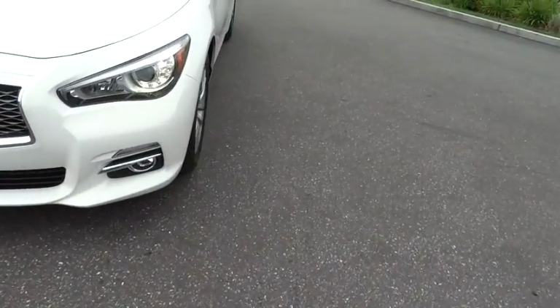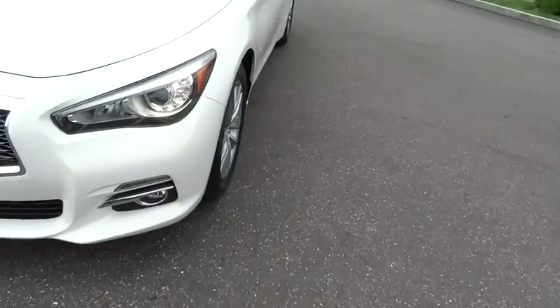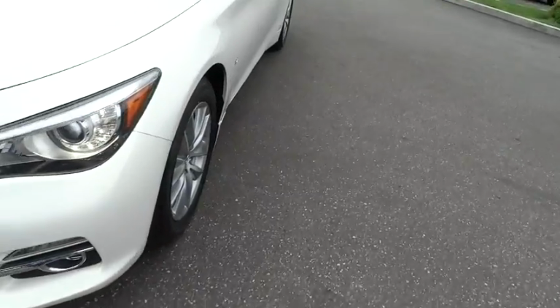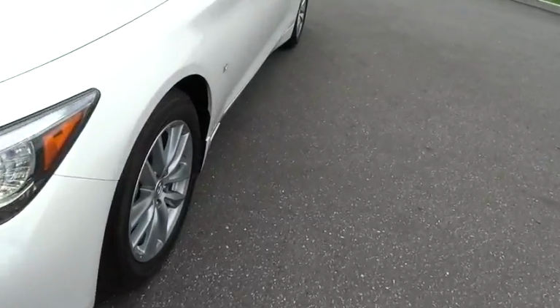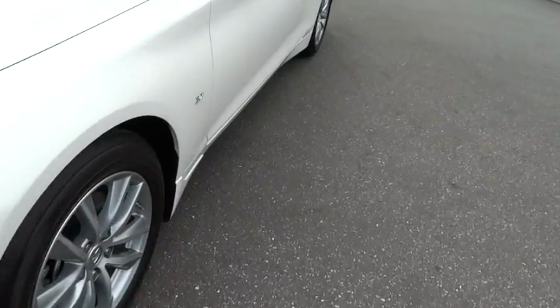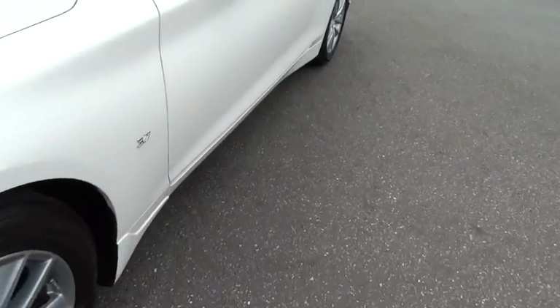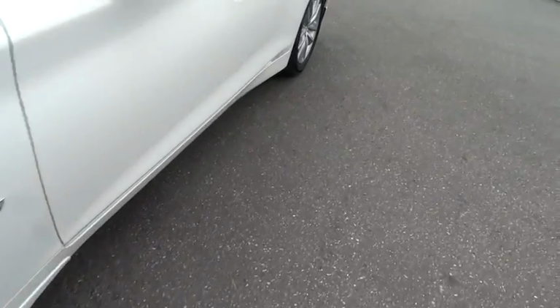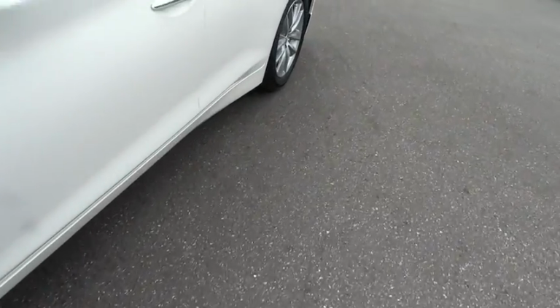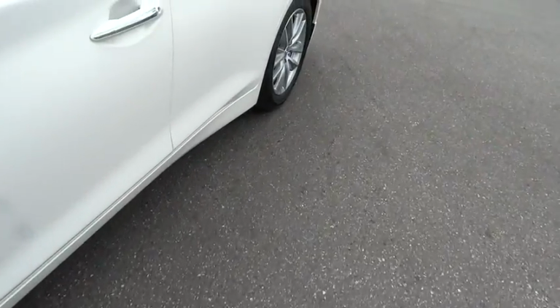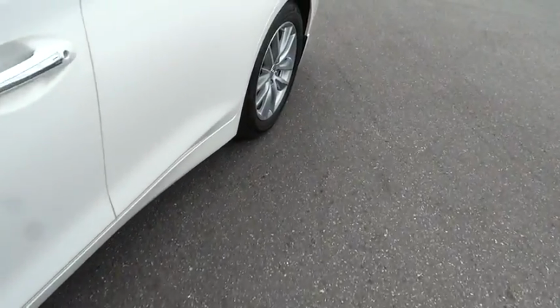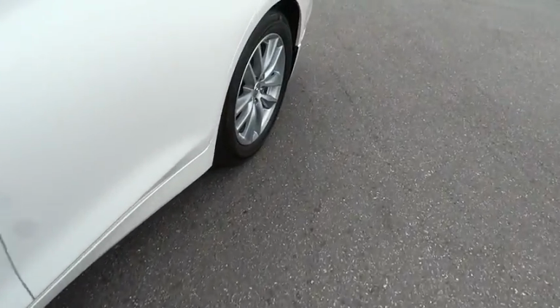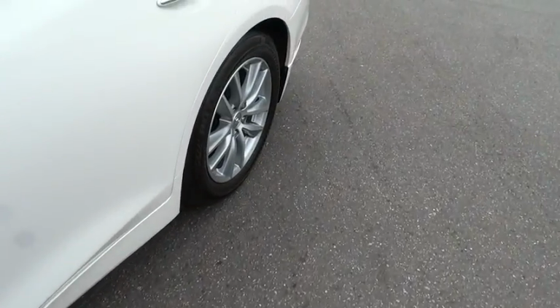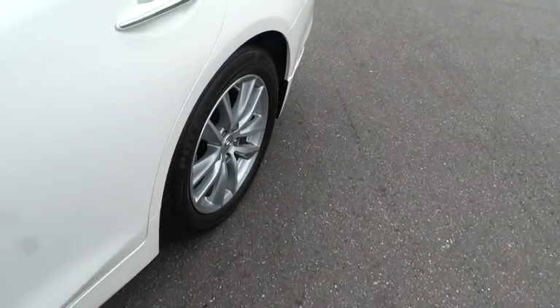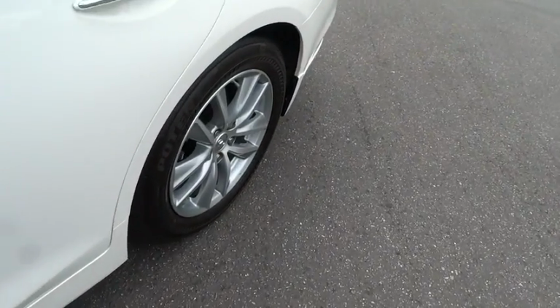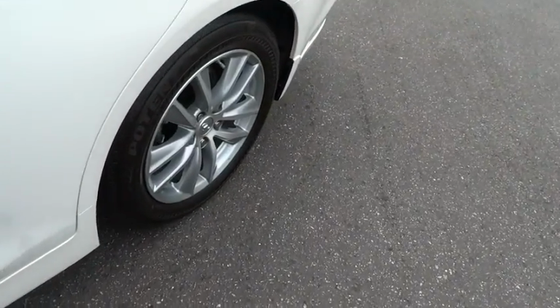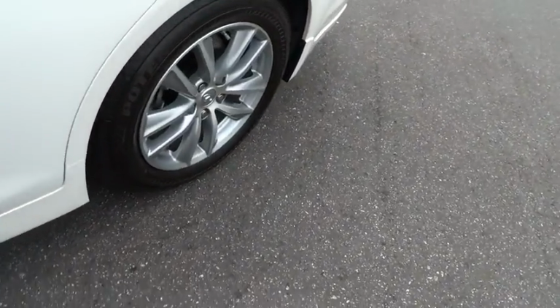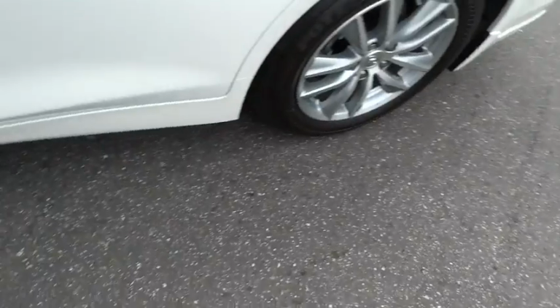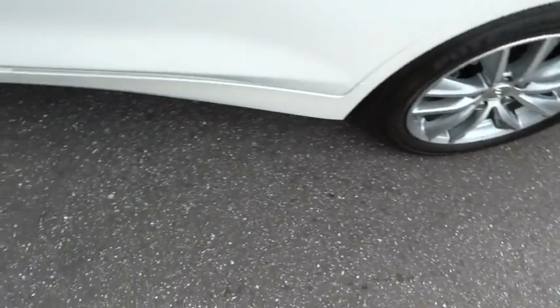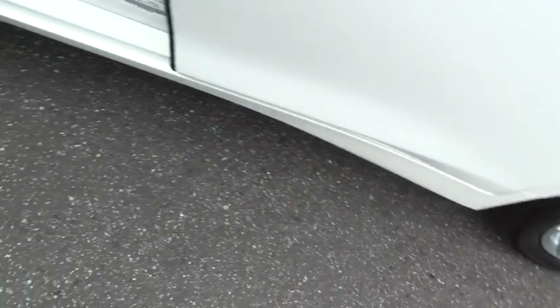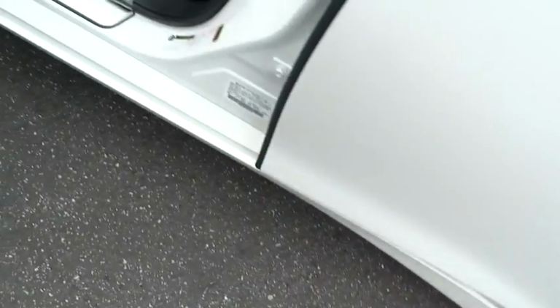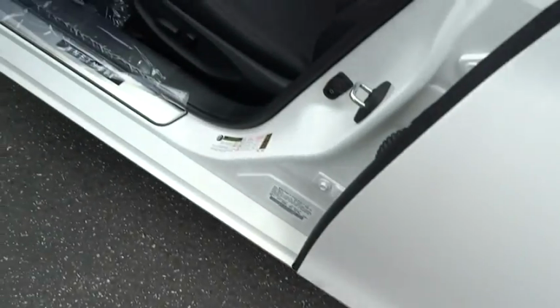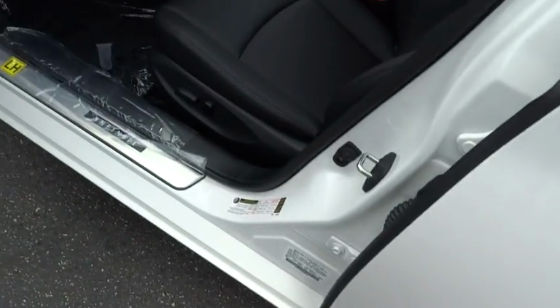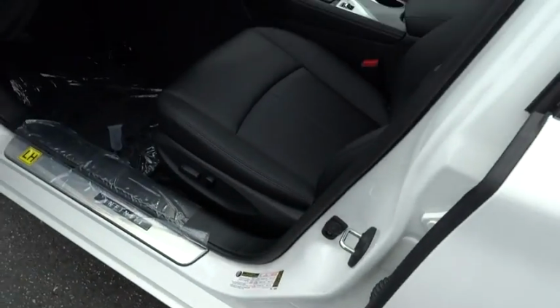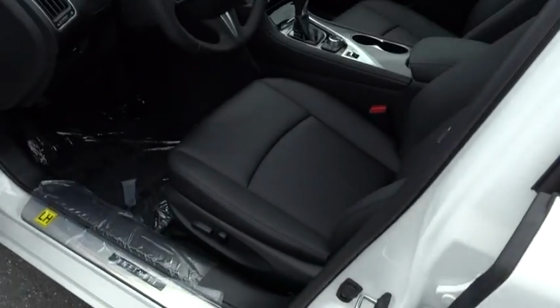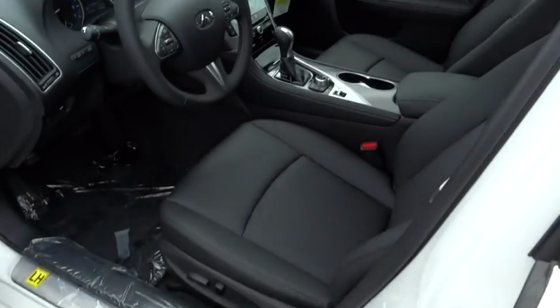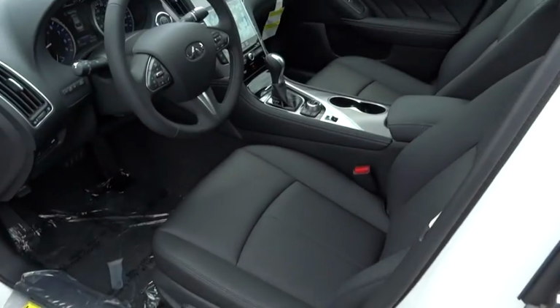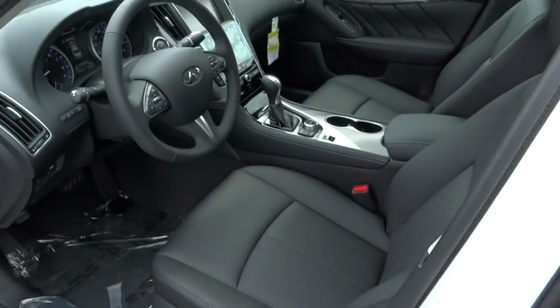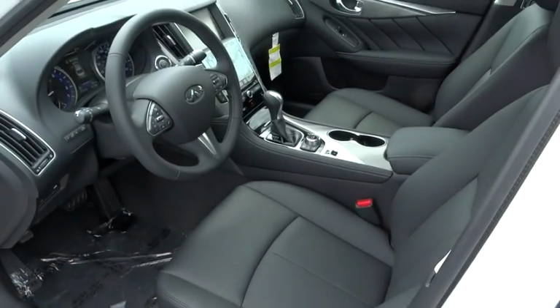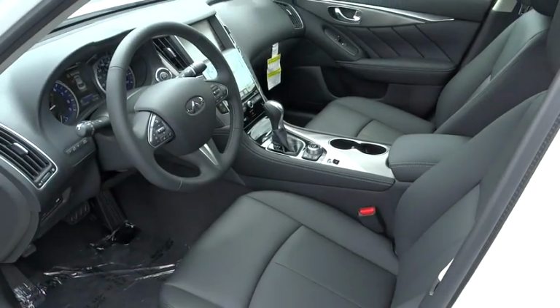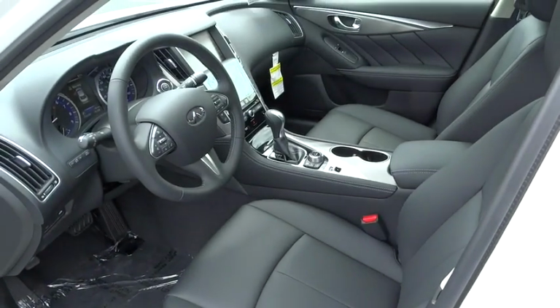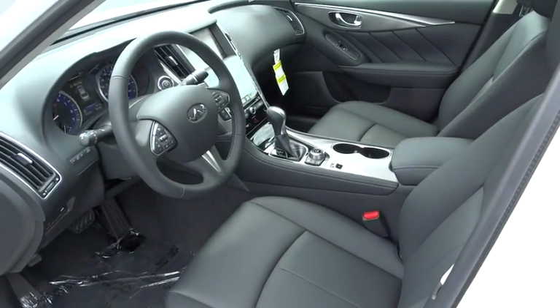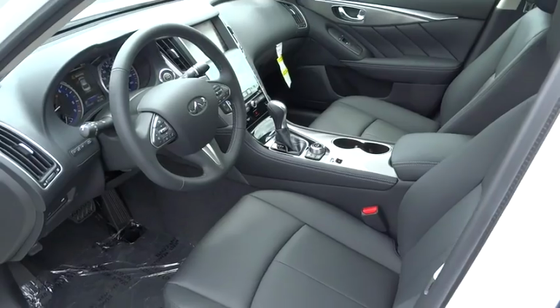Stability control. Traction control. Anti-lock braking system. Keyless entry. Power passenger seat. Steering wheel audio controls. Backup camera. Moonroof.